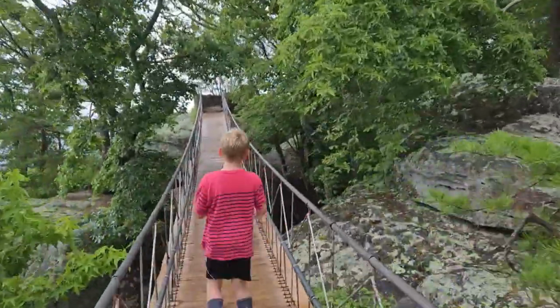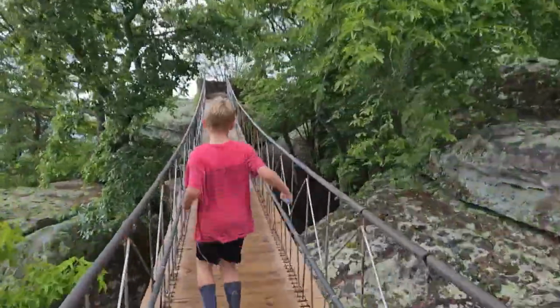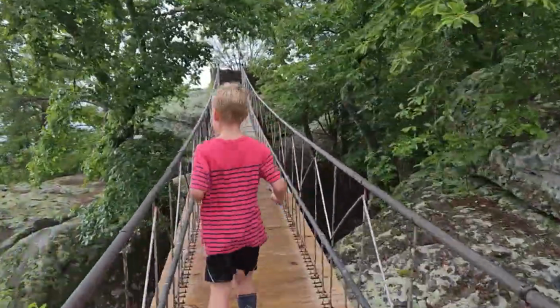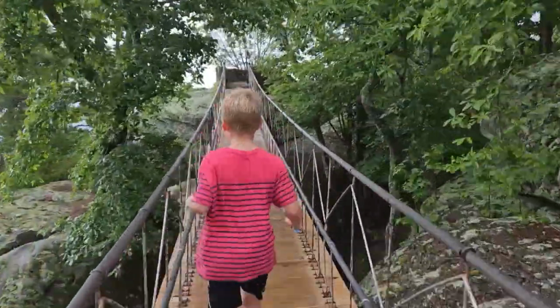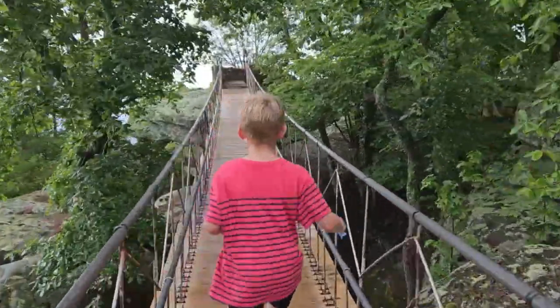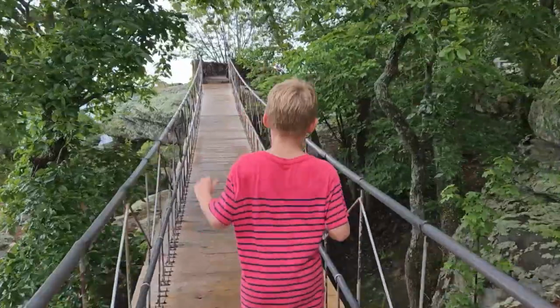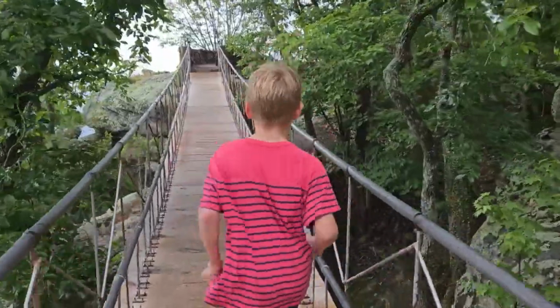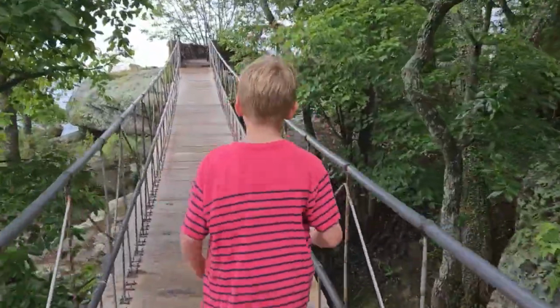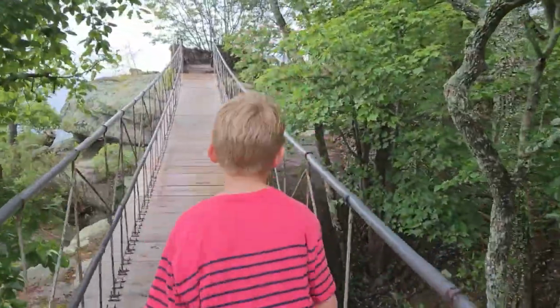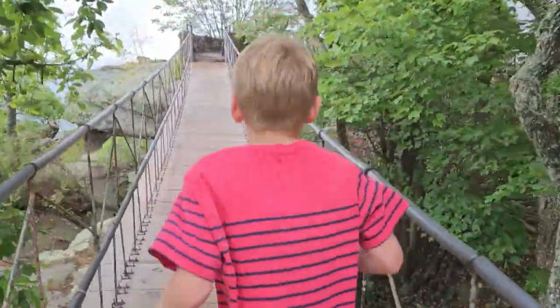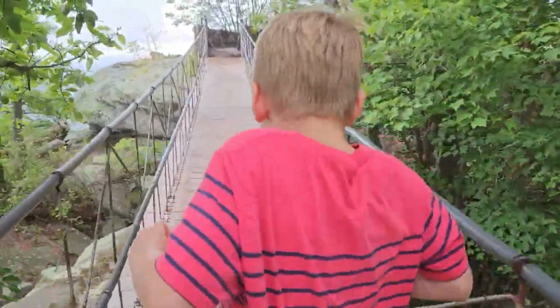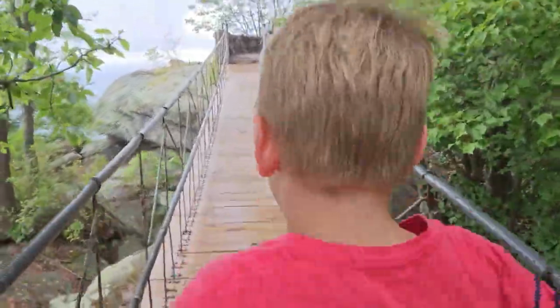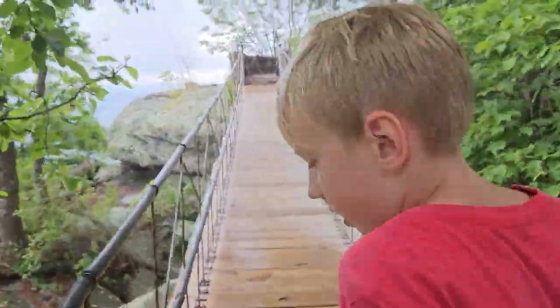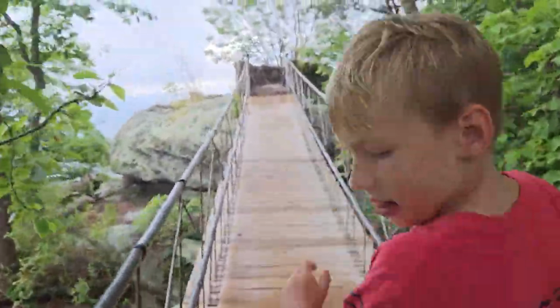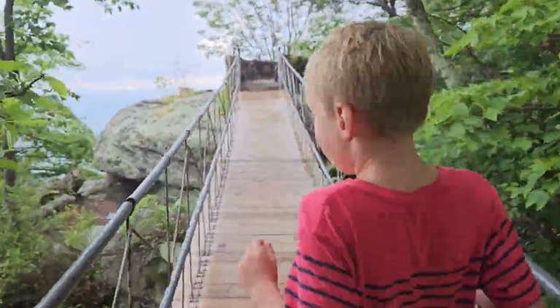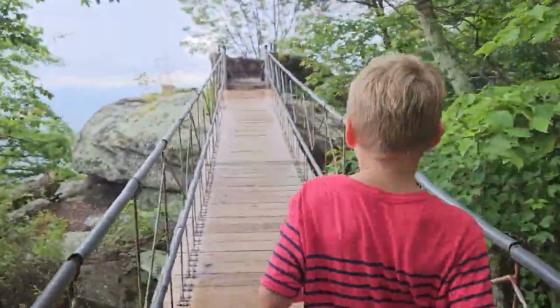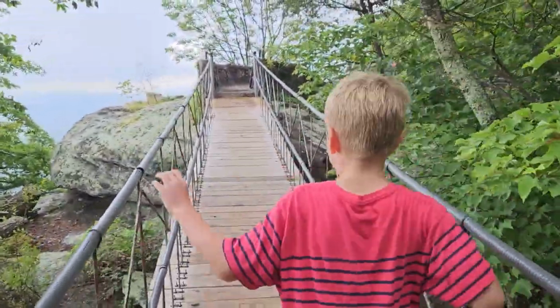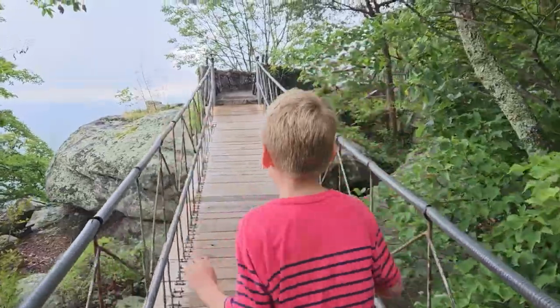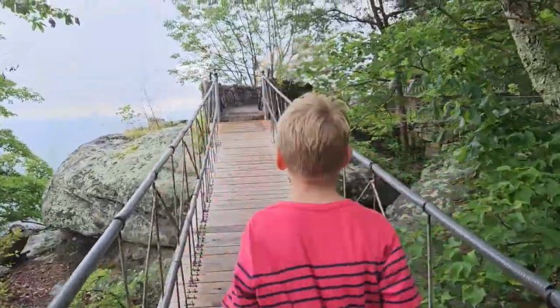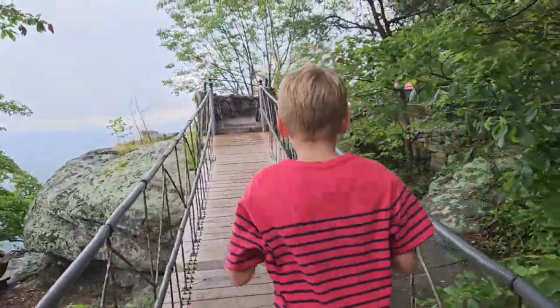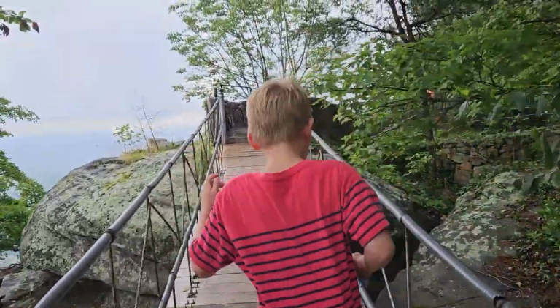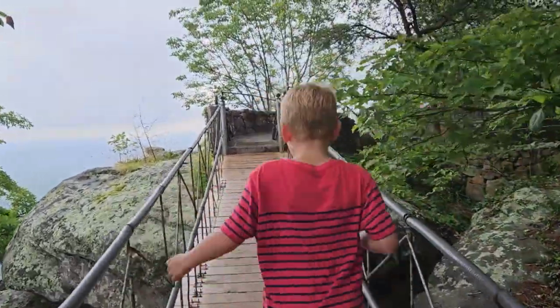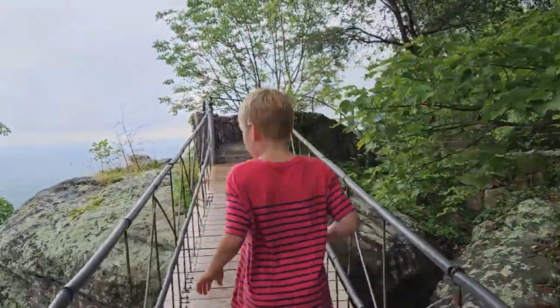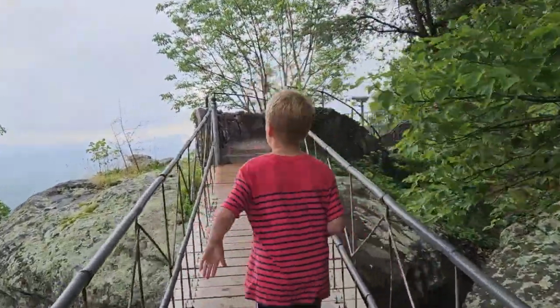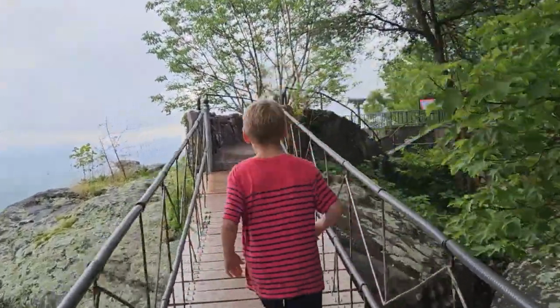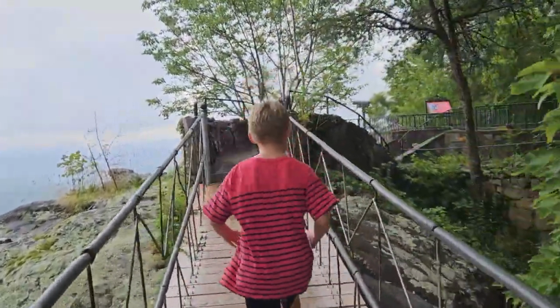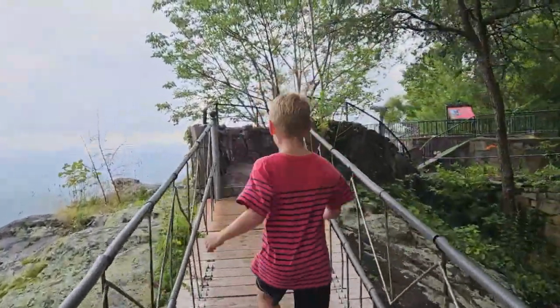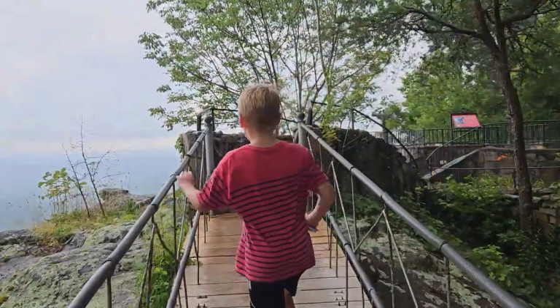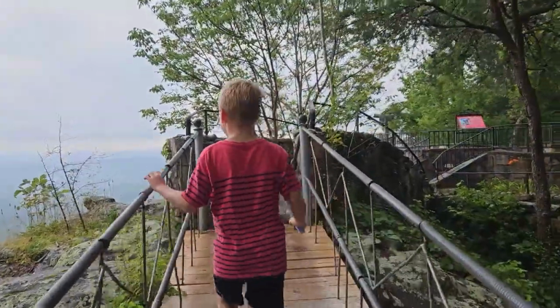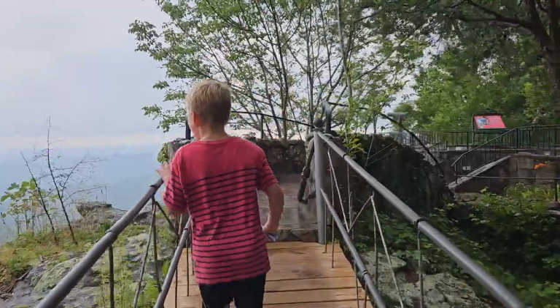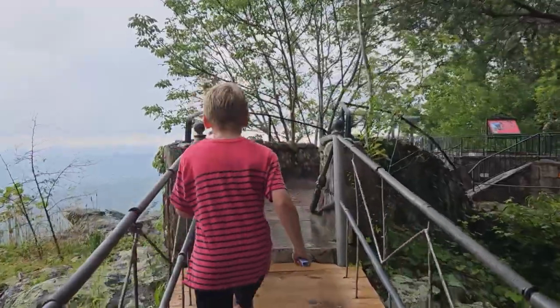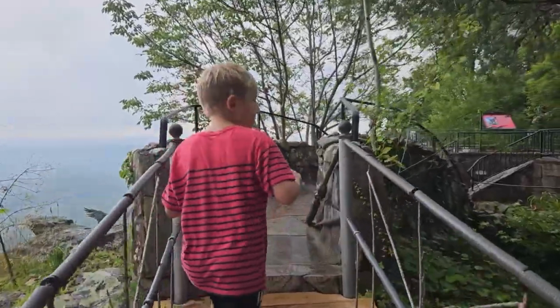Watch out — that wood might be slippery, it's getting wet and we're getting rained on! All right, let's get to this overlook. This is where everybody comes — they call it Lover's Leap, I think. Let's walk on out to it.